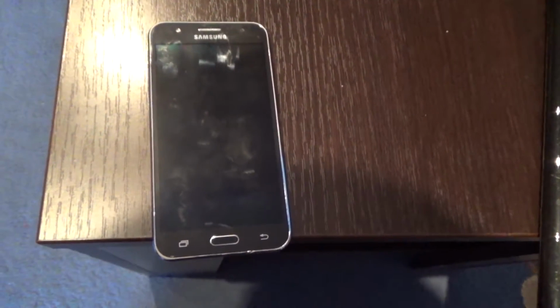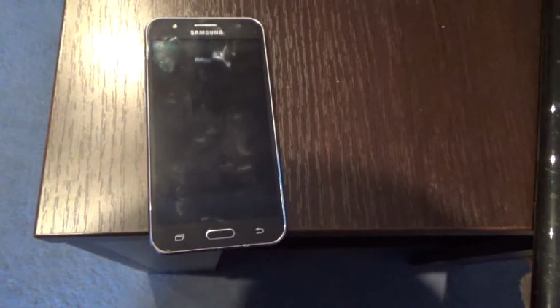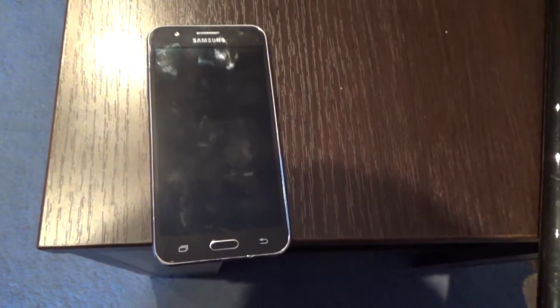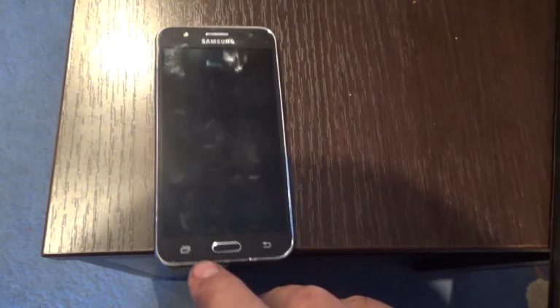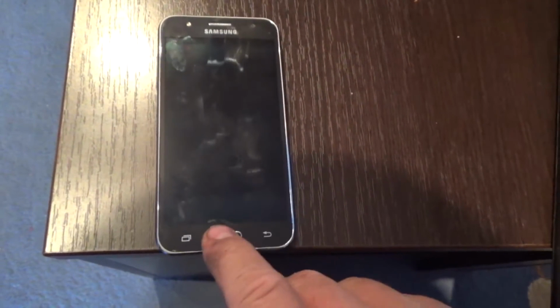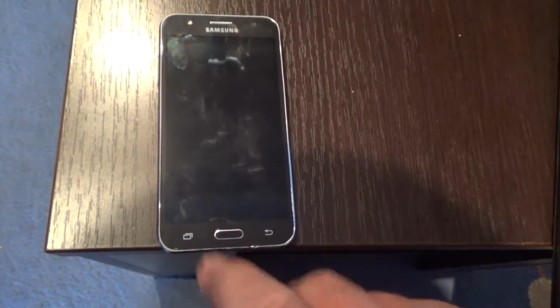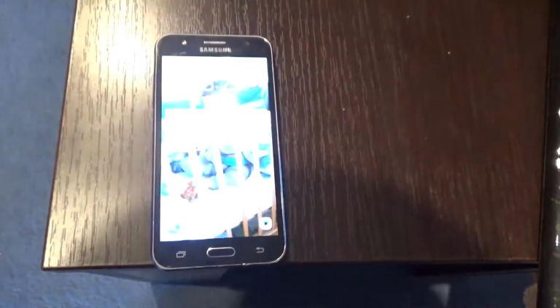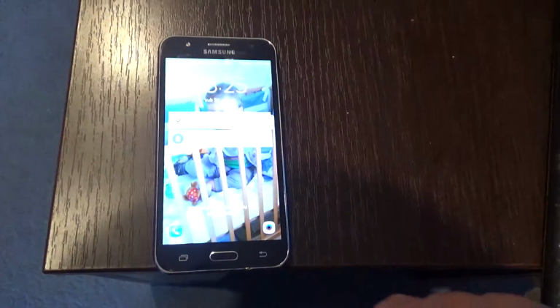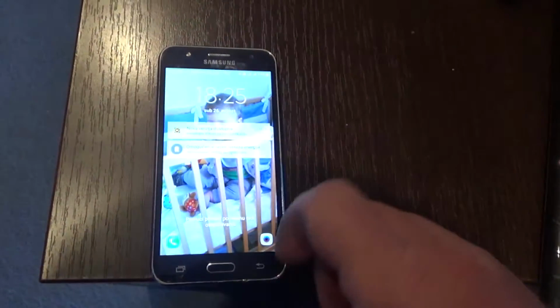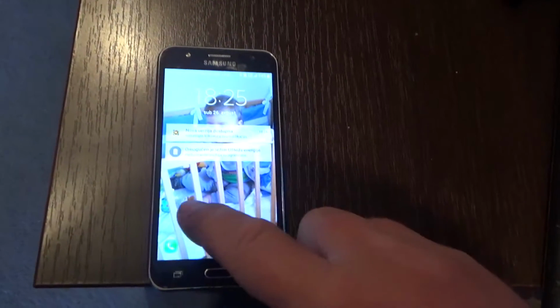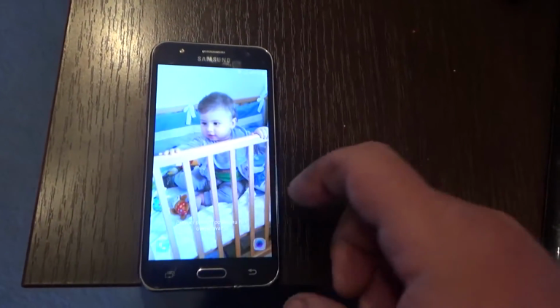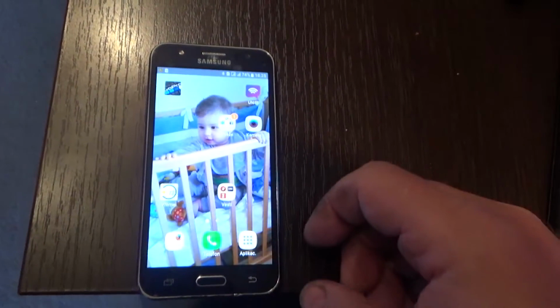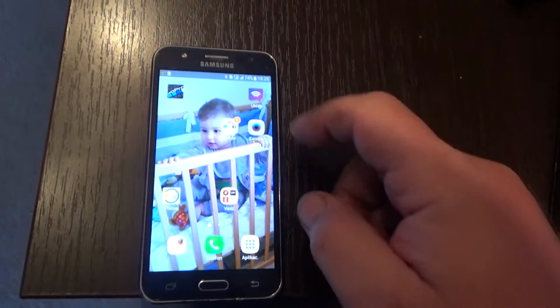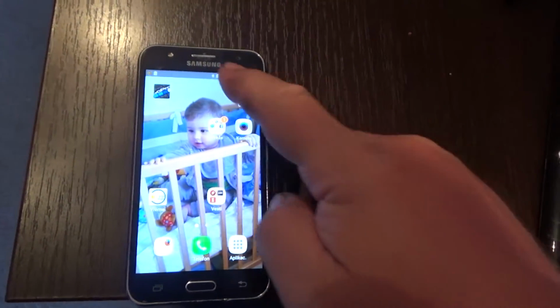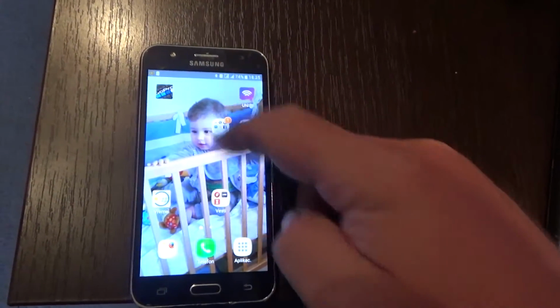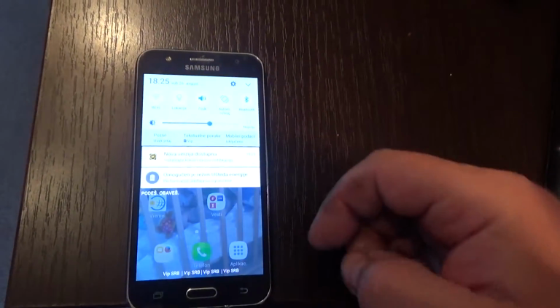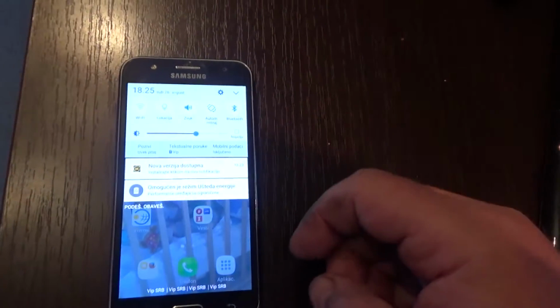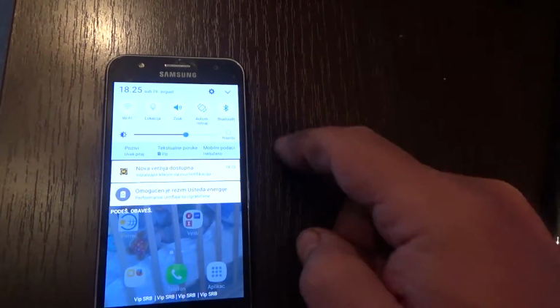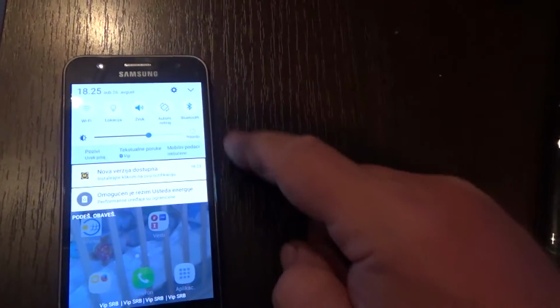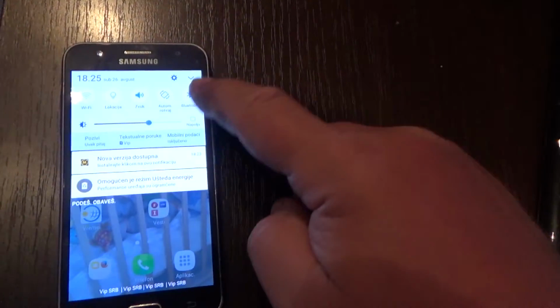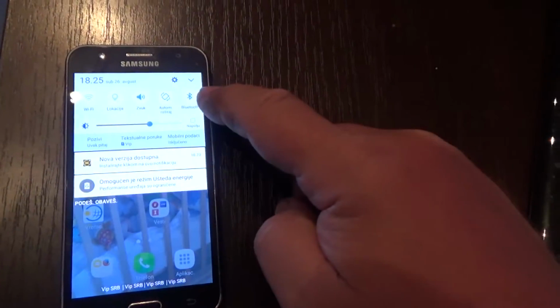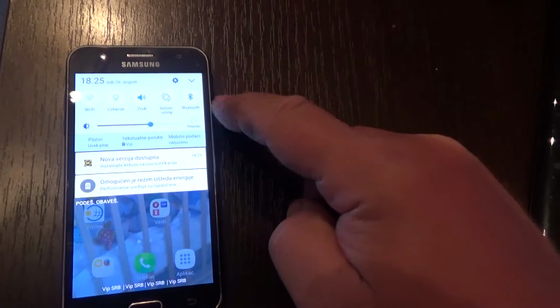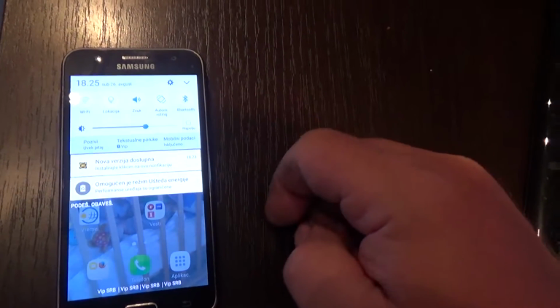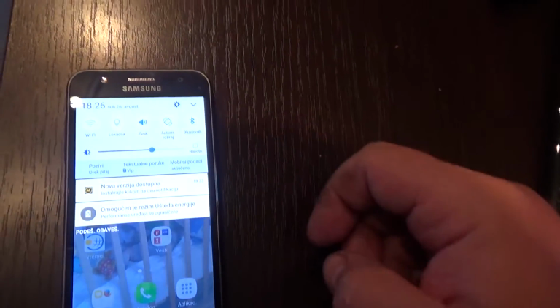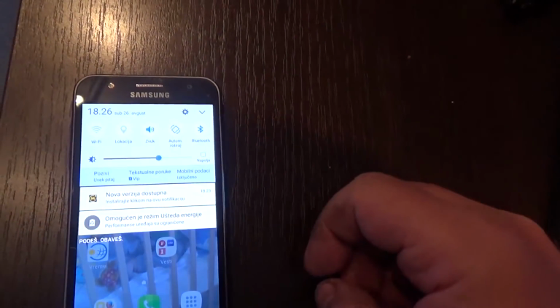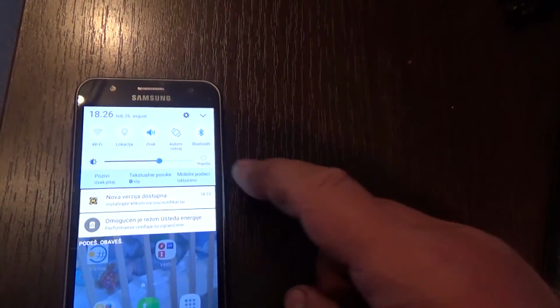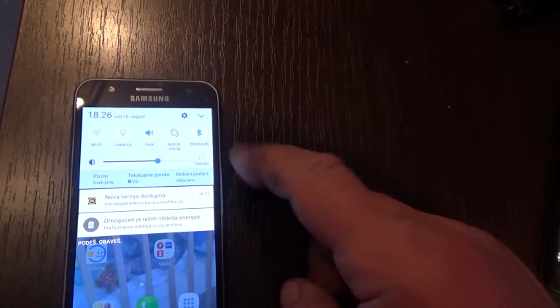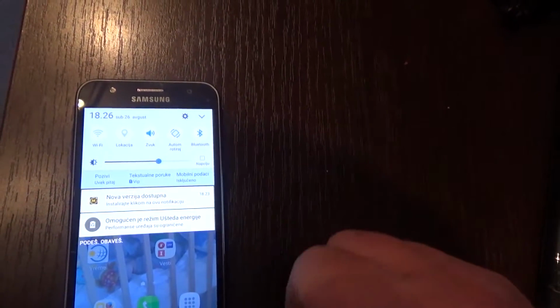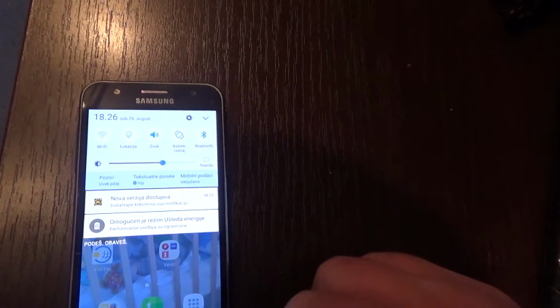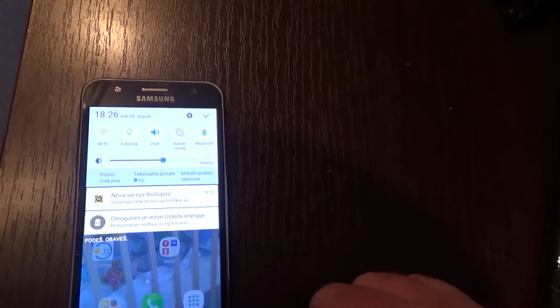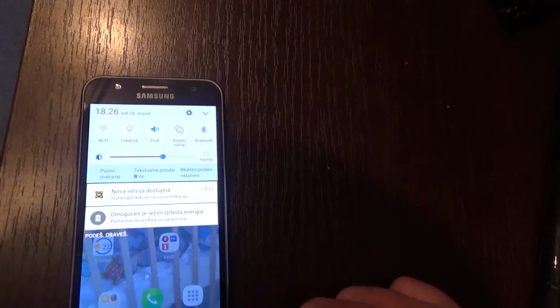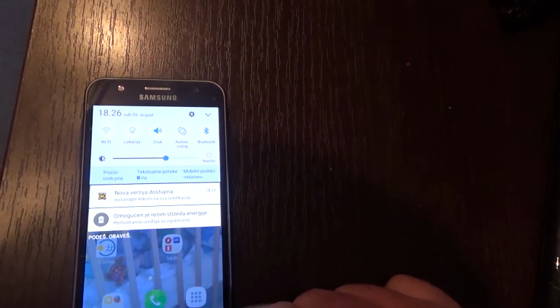First, what you have to do is turn on the Bluetooth connection on your Android phone.